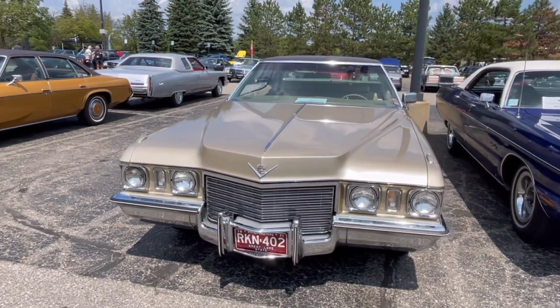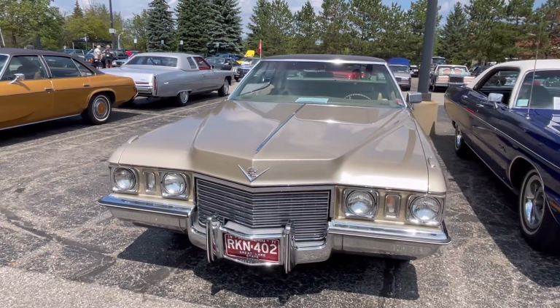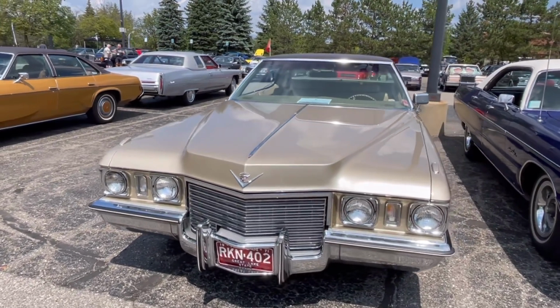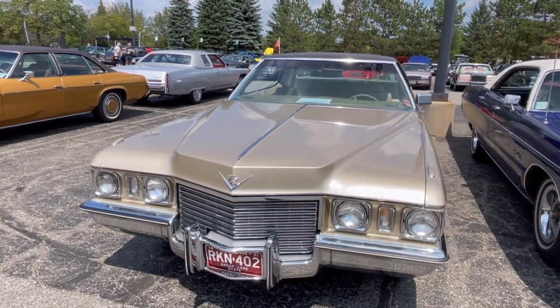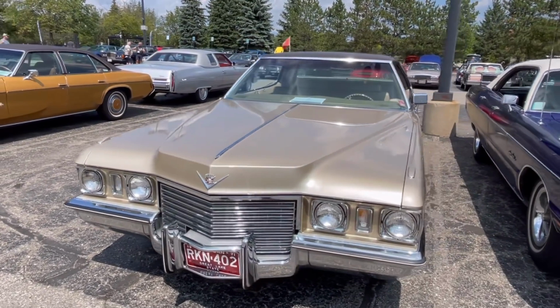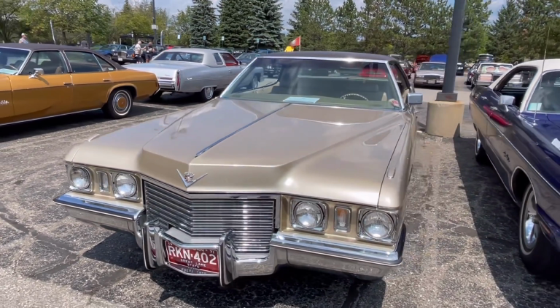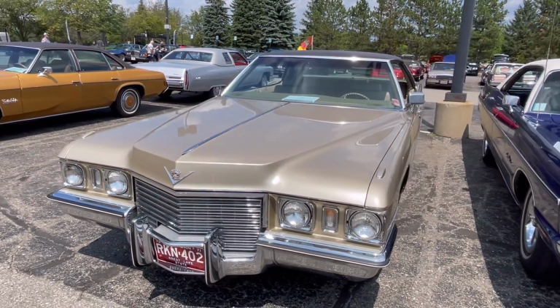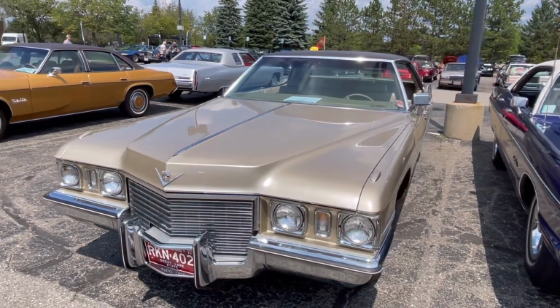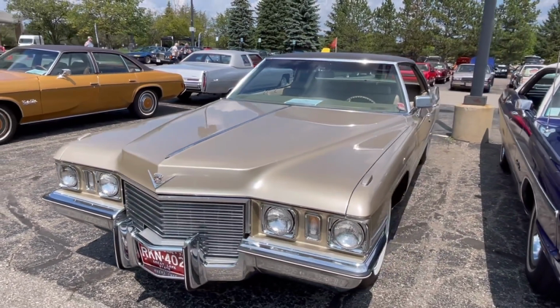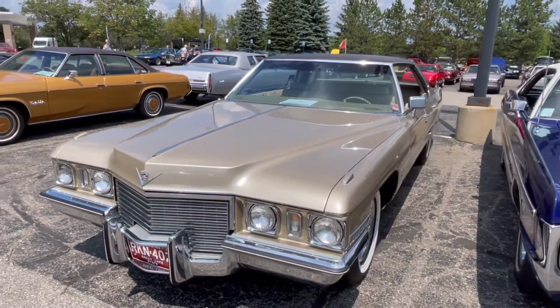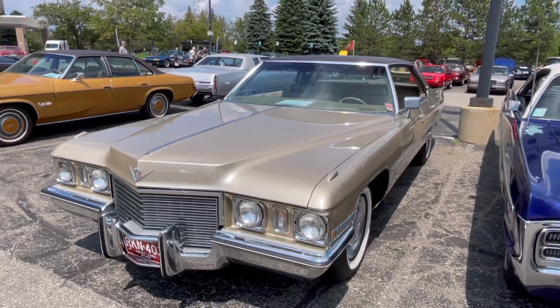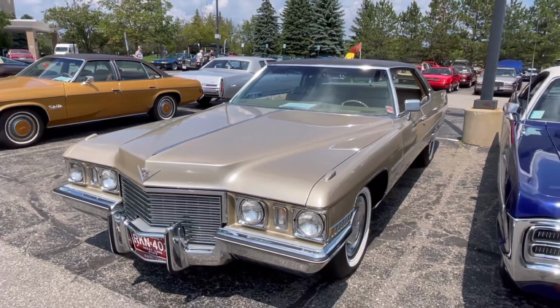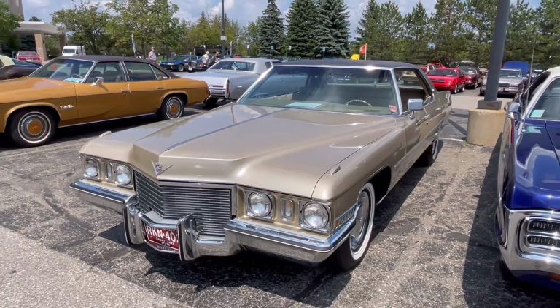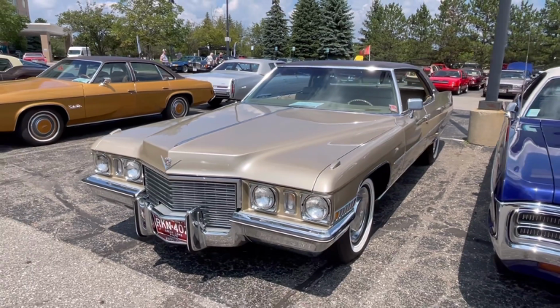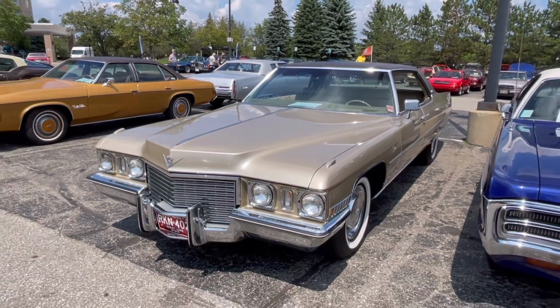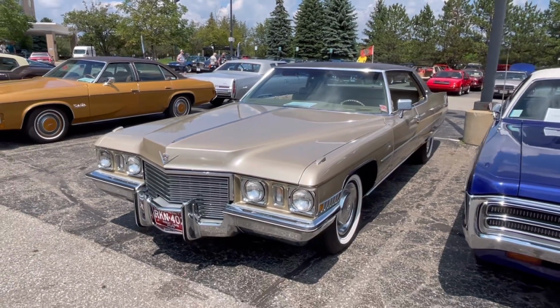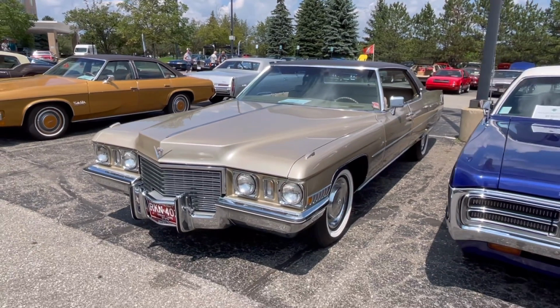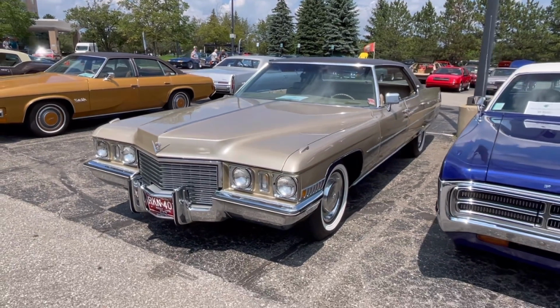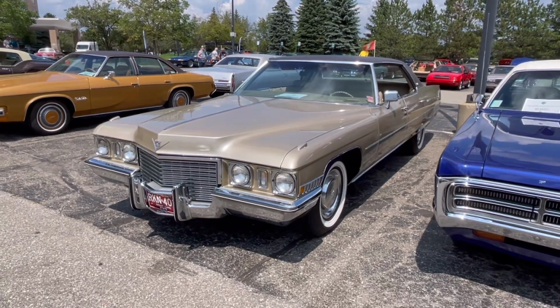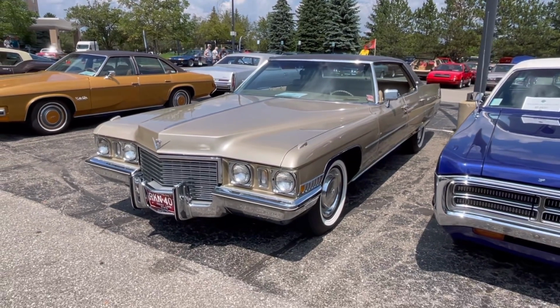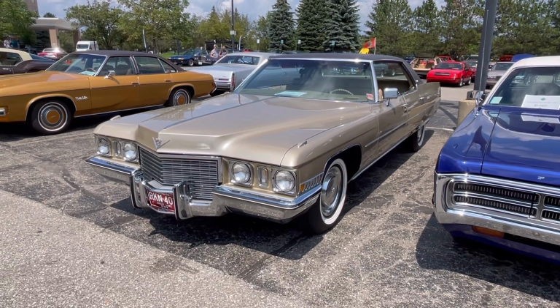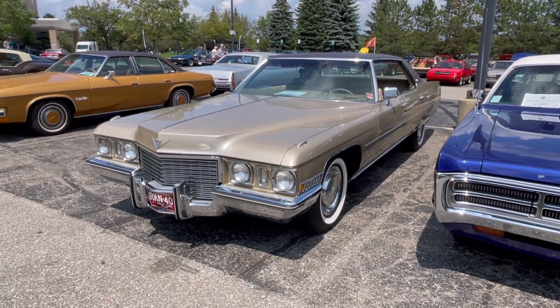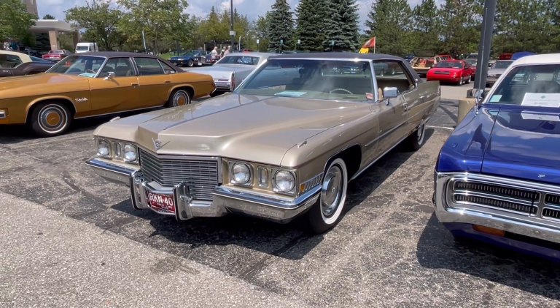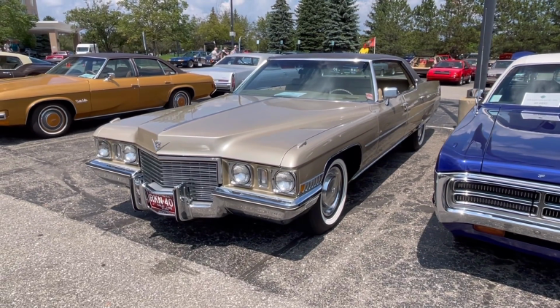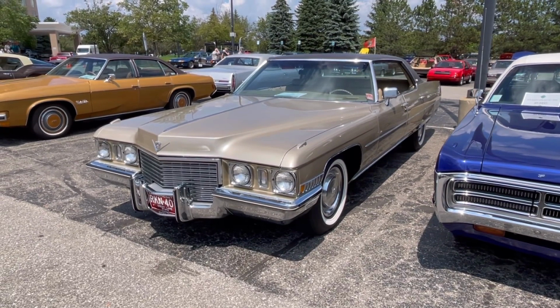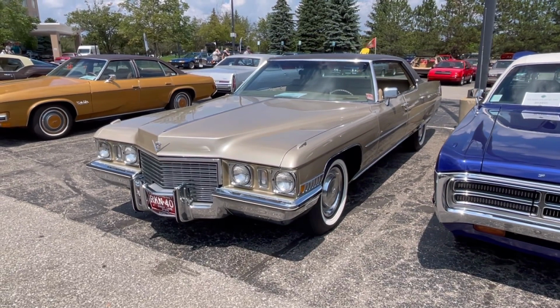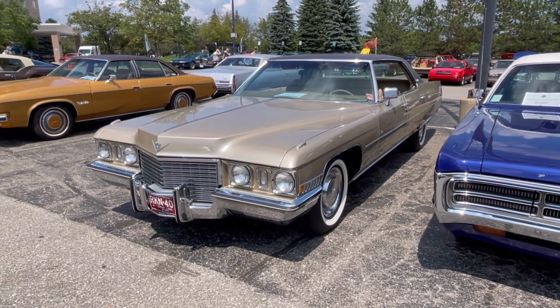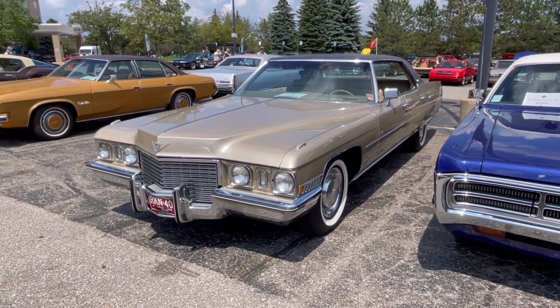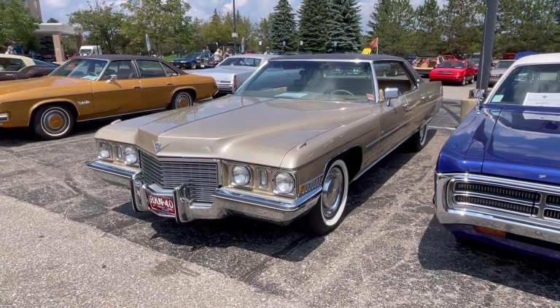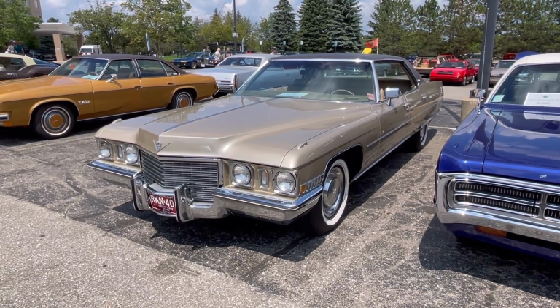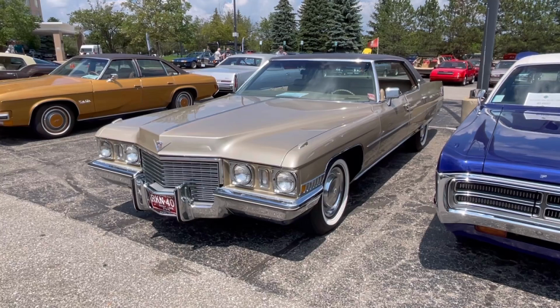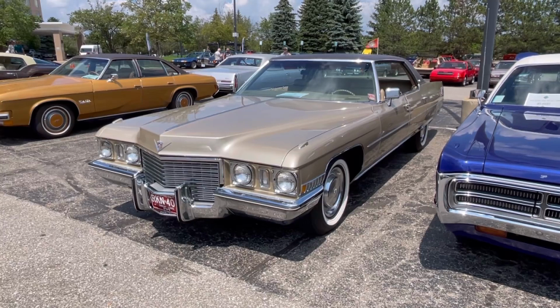This car came out in 1971 and this overall platform lasted until 1976 with a number of significant styling changes. The 71 and 72s are similar, with slight differences in the front and the rear end. The turn signals changed in the front, and the rear got a rub strip in the back.